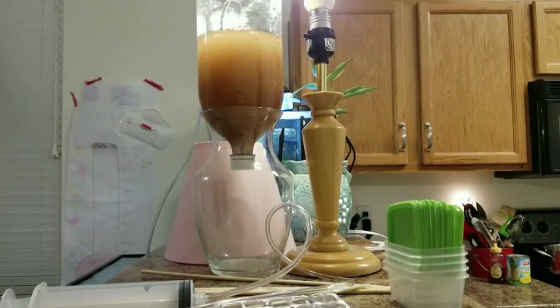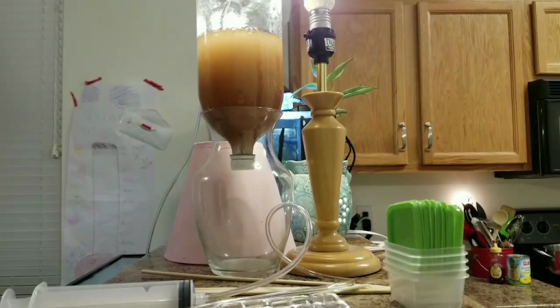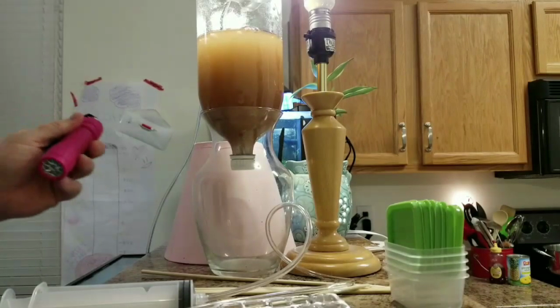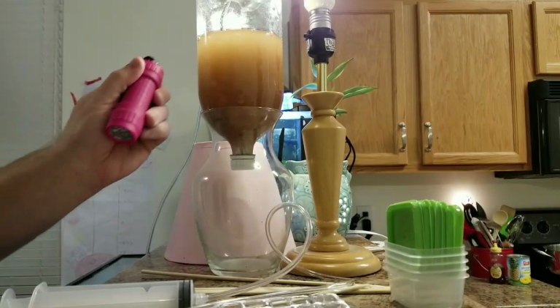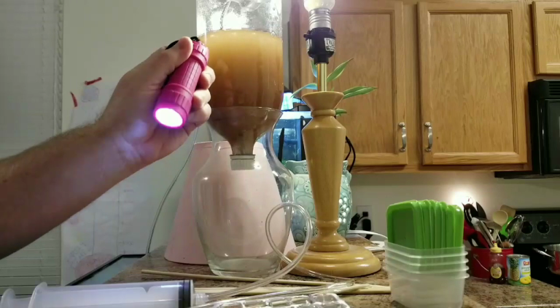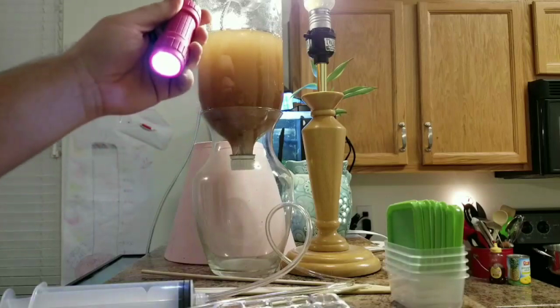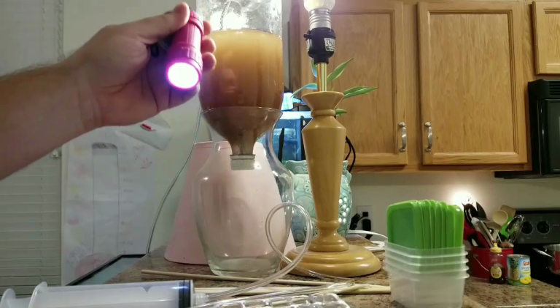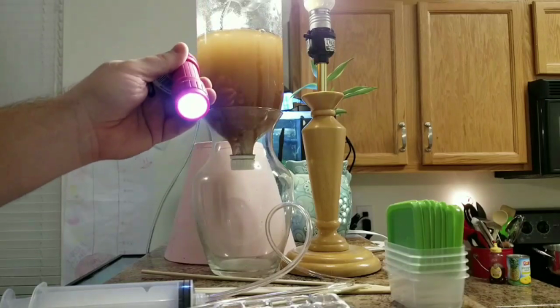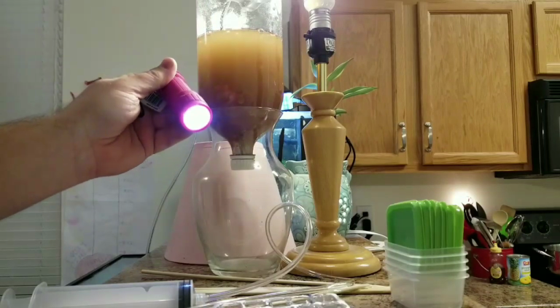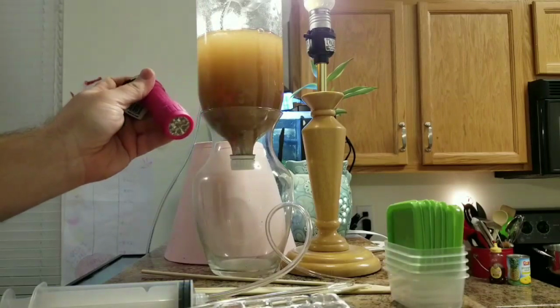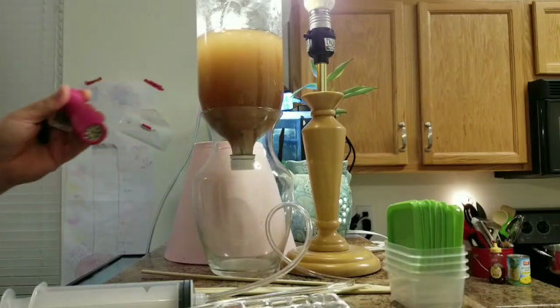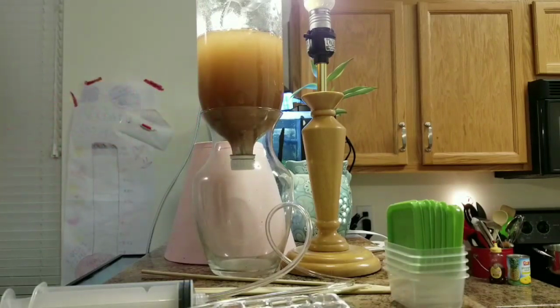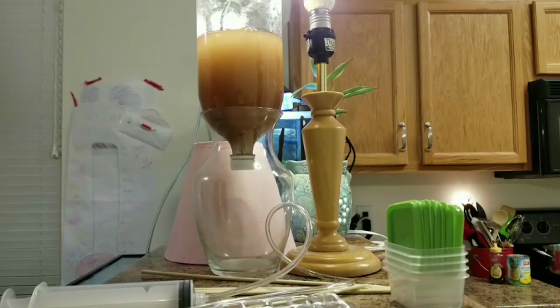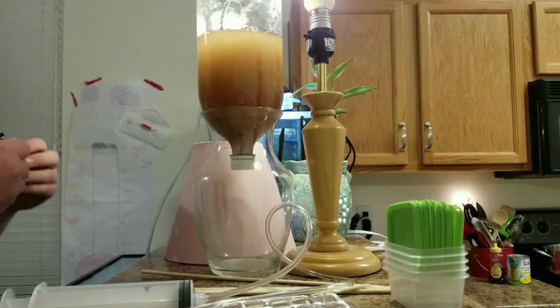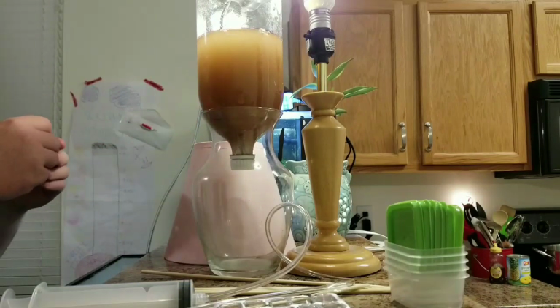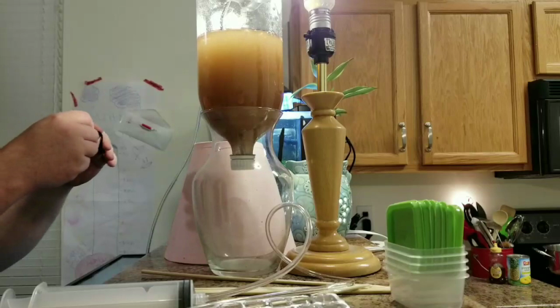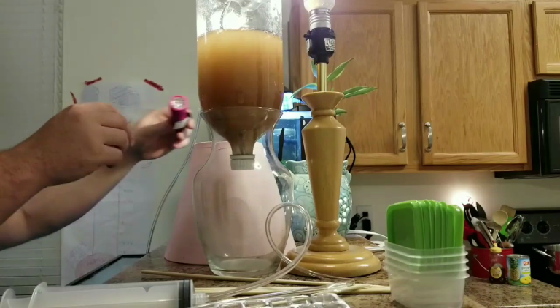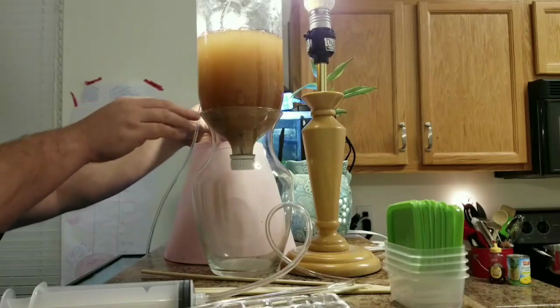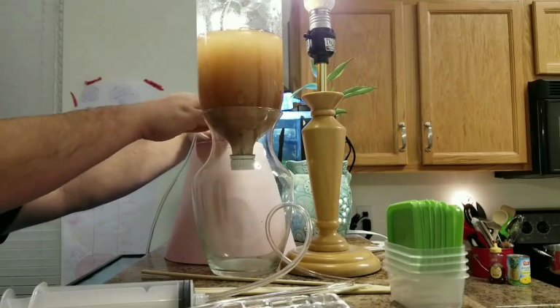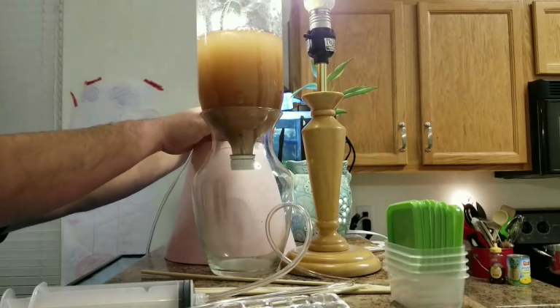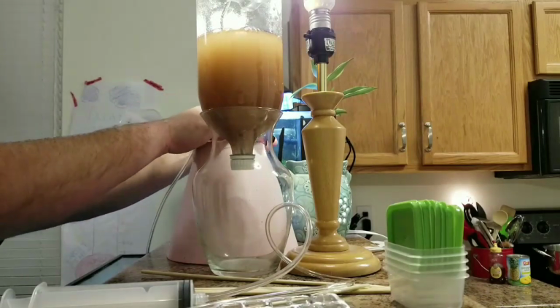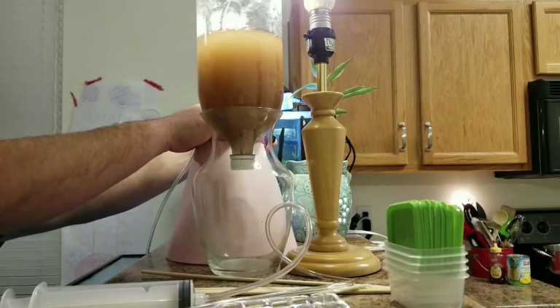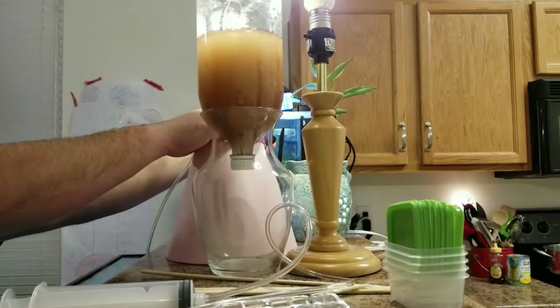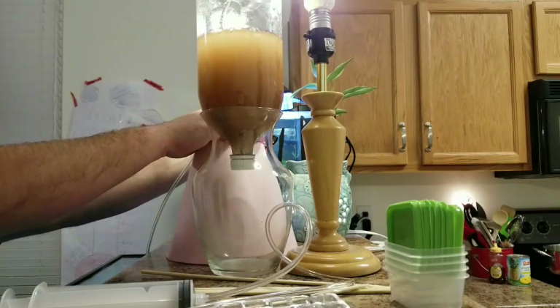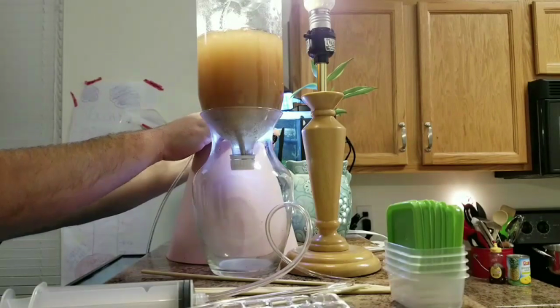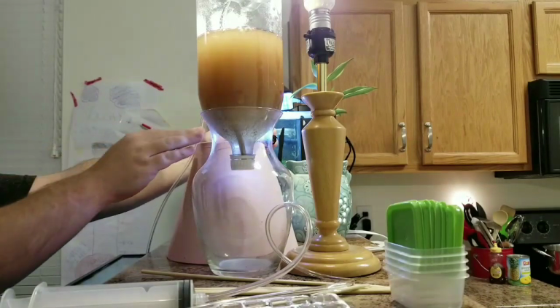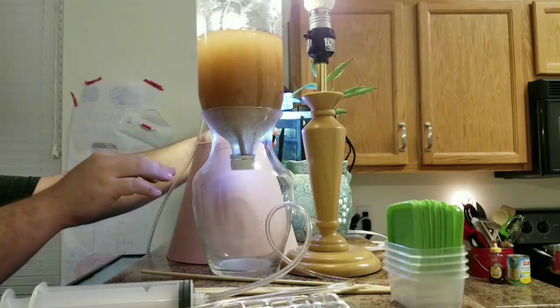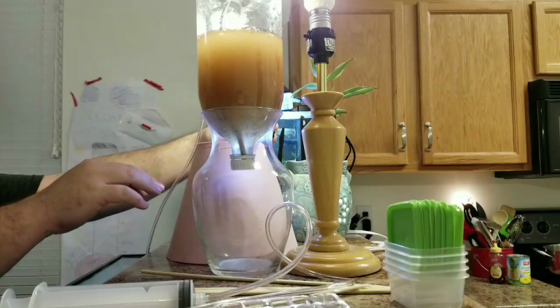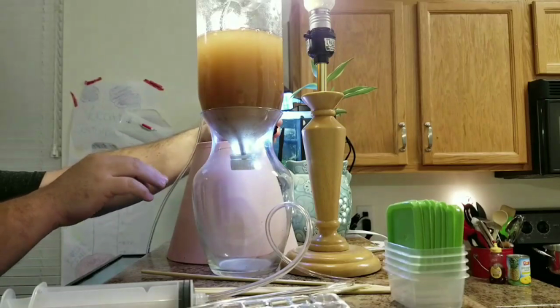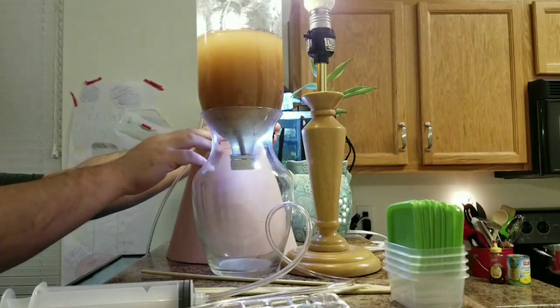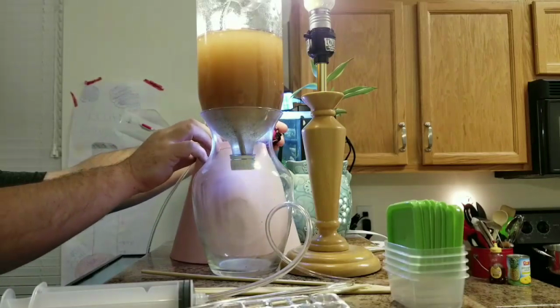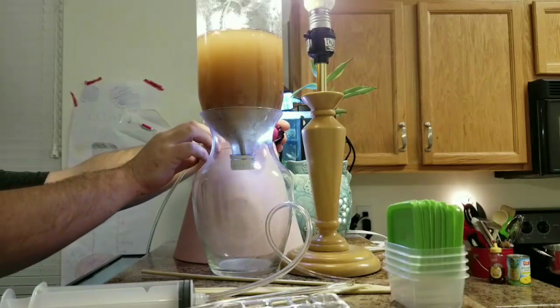Here comes yet another item I forgot to put on the parts list. A flashlight is going to be handy — it's going to be helpful. You could use the light bulb we used in part one, but I'm using the flashlight because I can direct the light source a little bit better.